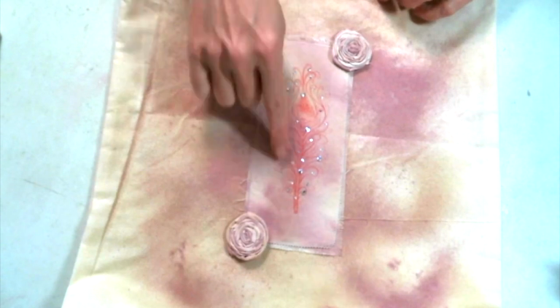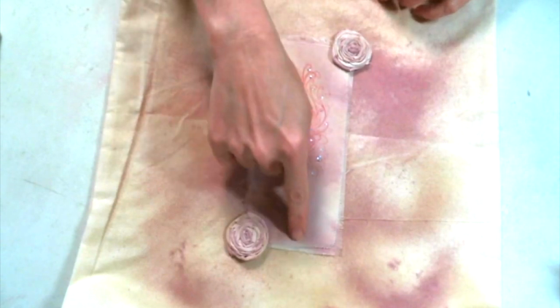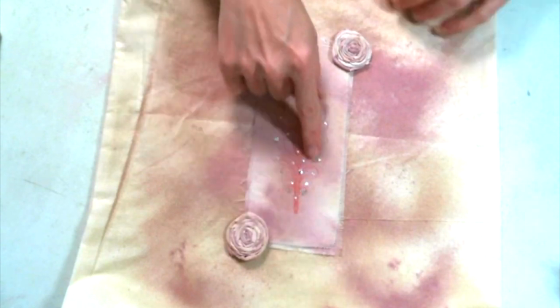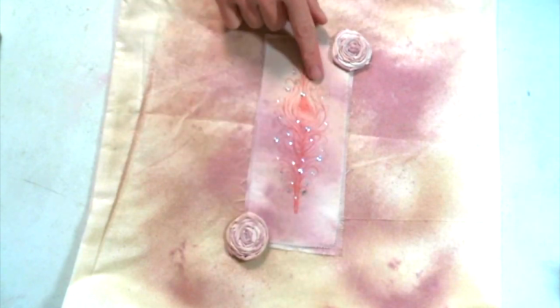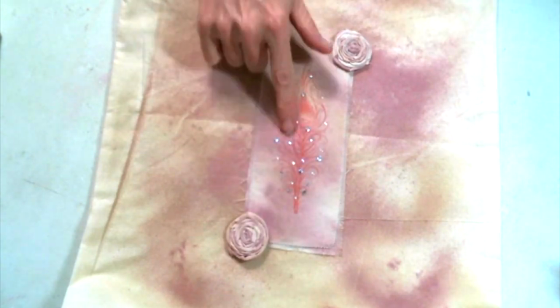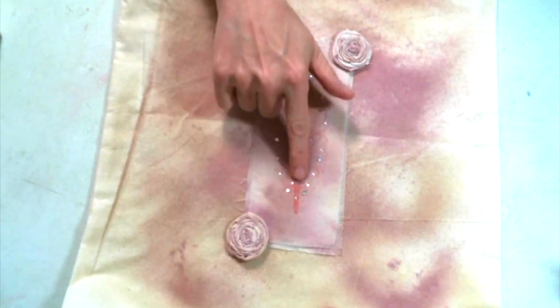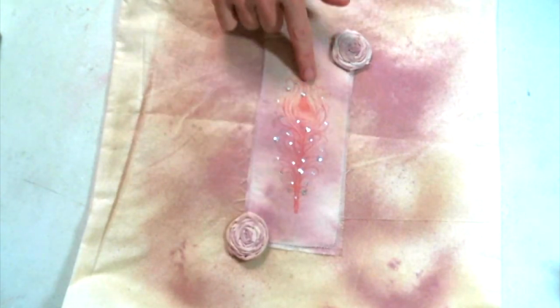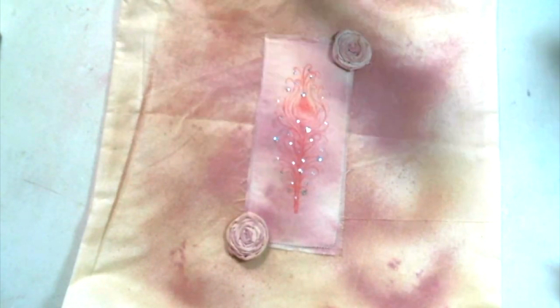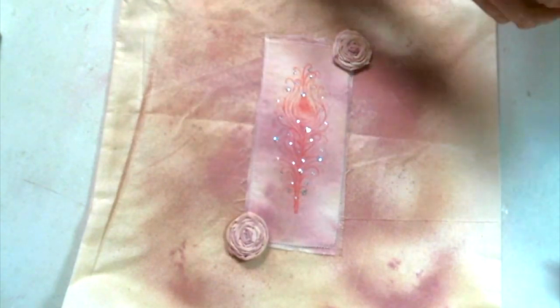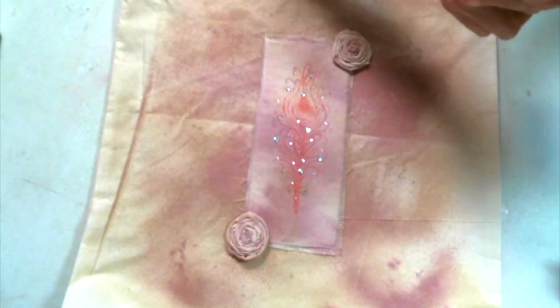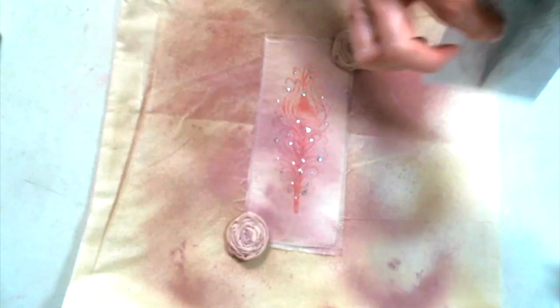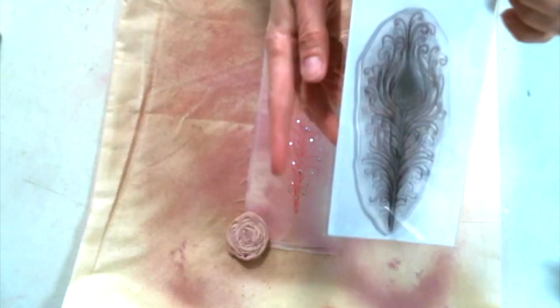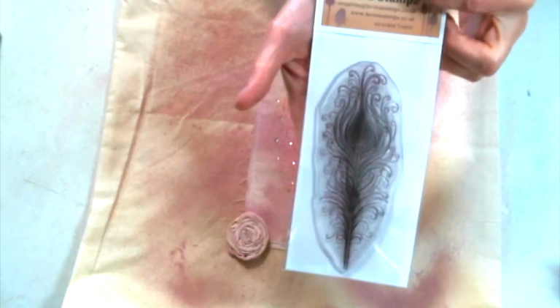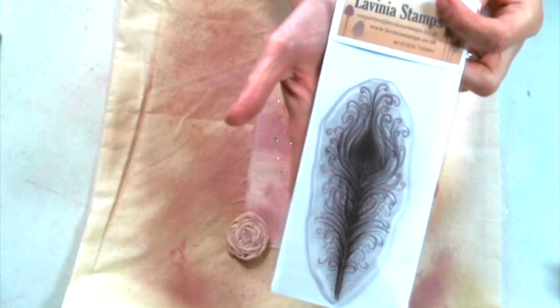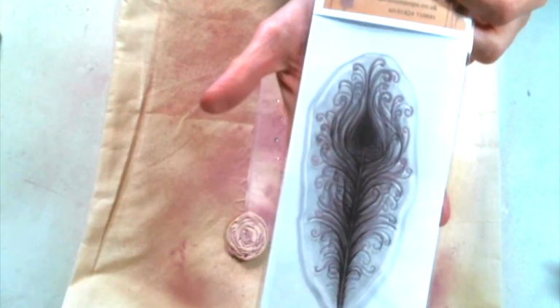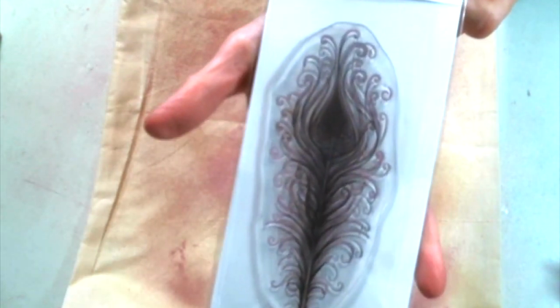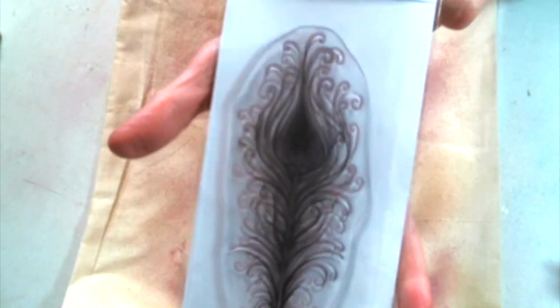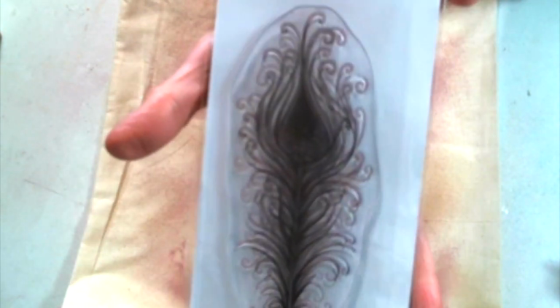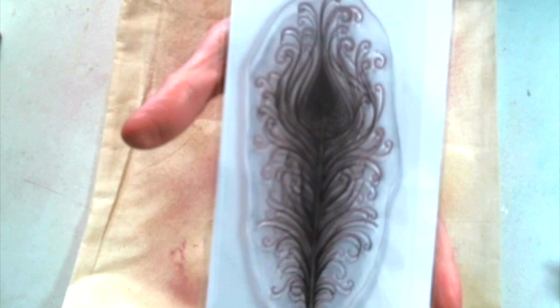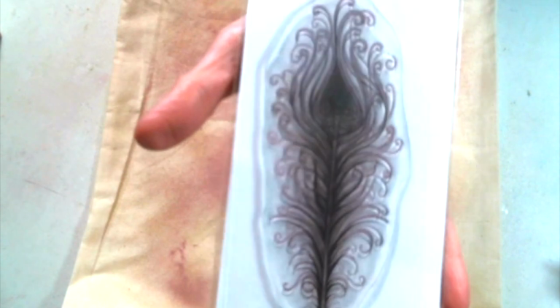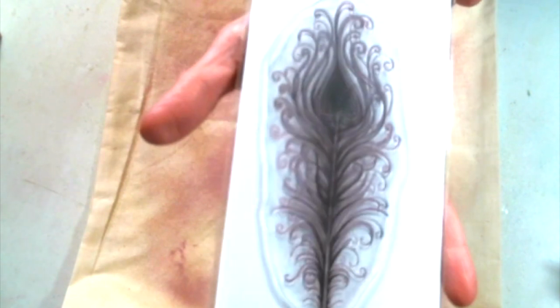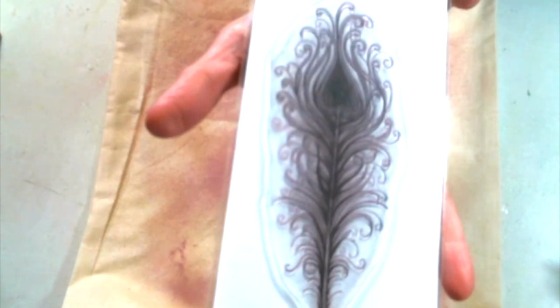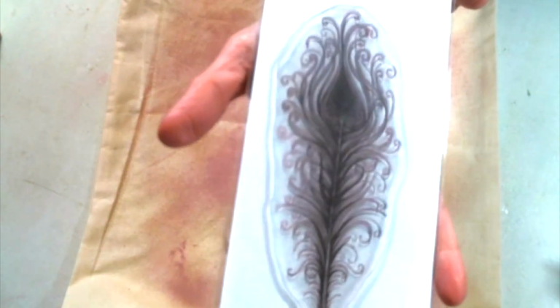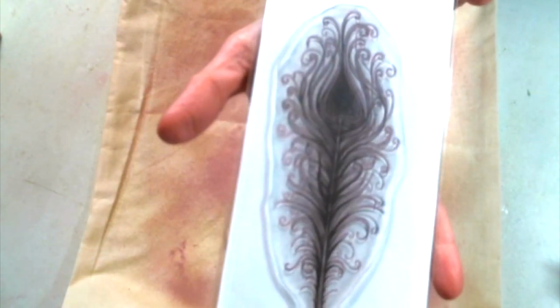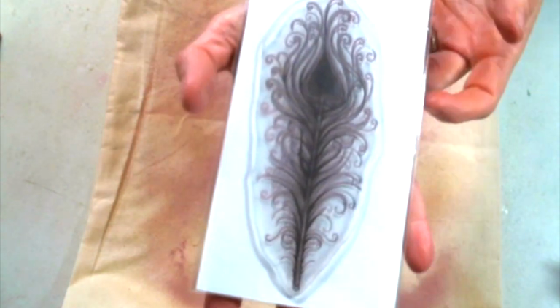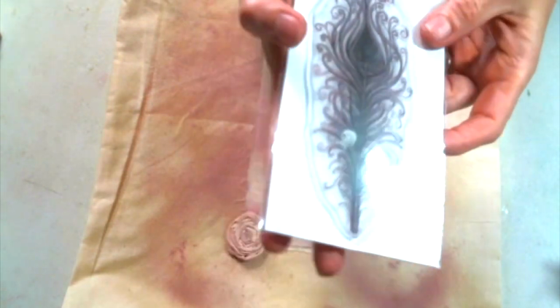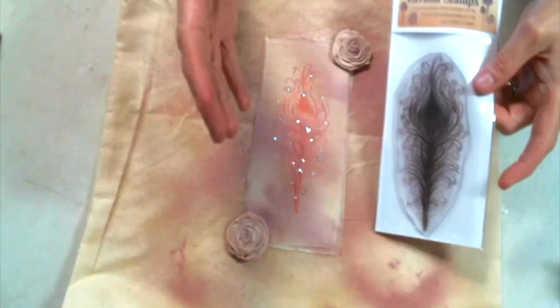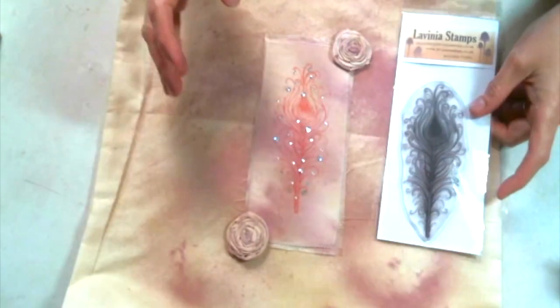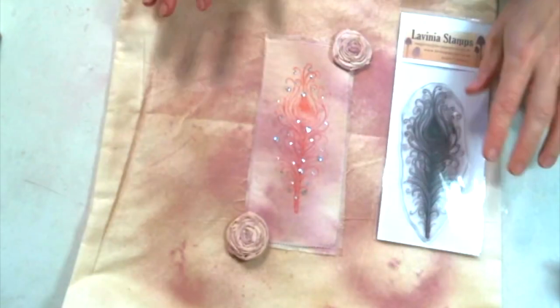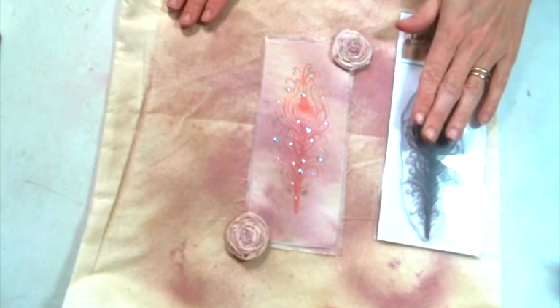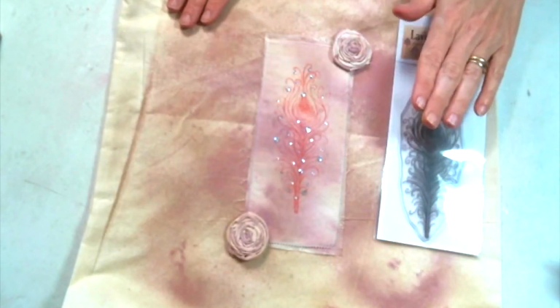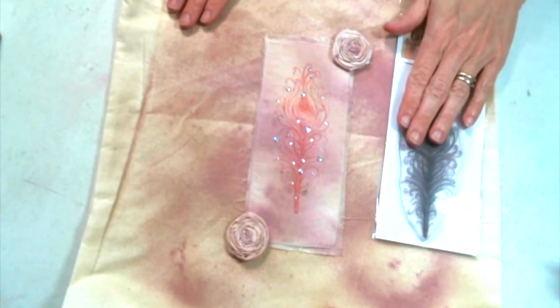I used this amazing Lavinia stamp called Indian Flourish. It's gorgeous — I absolutely love it.